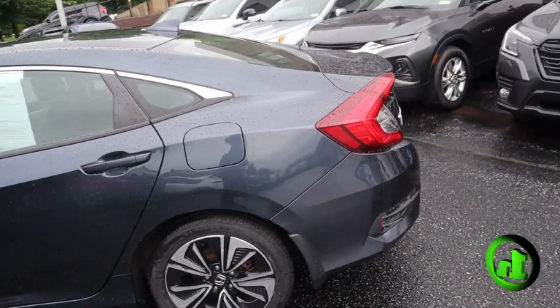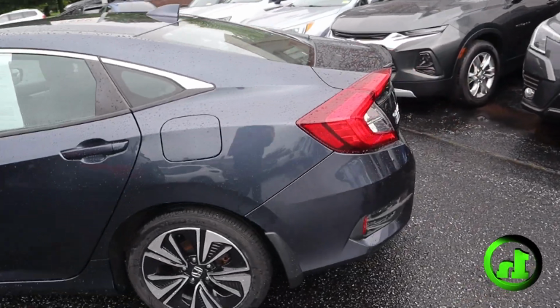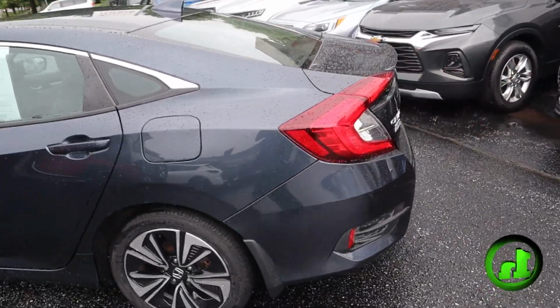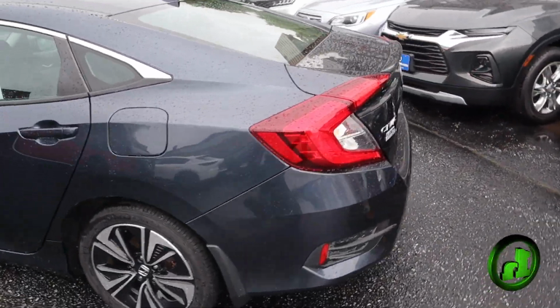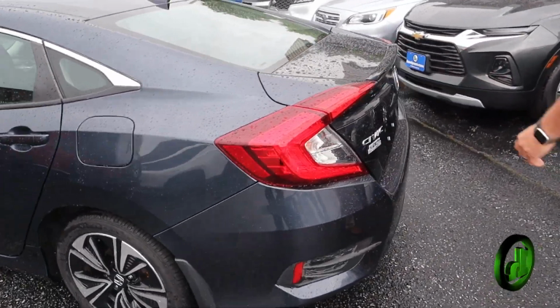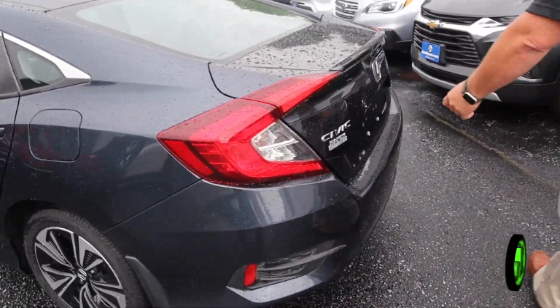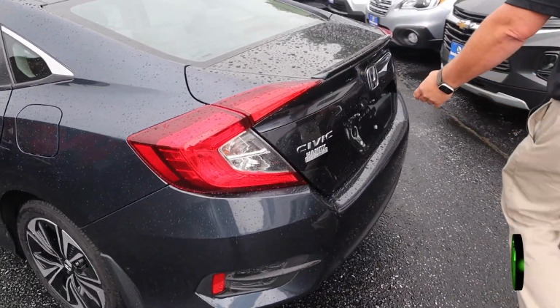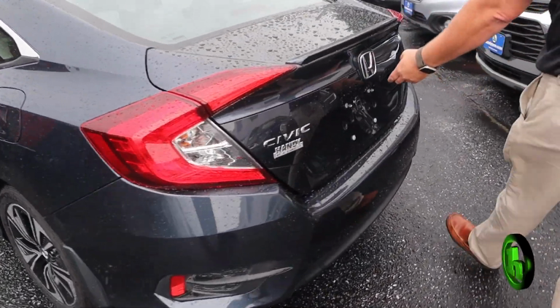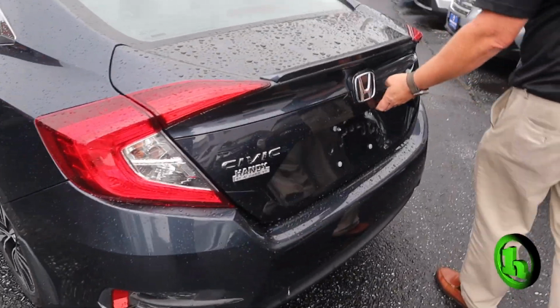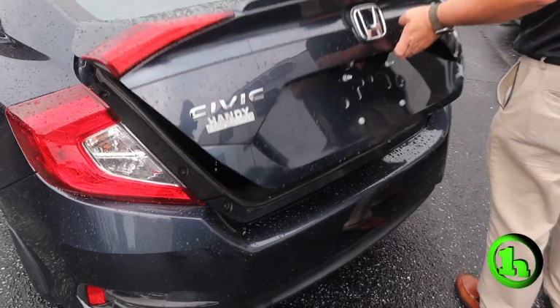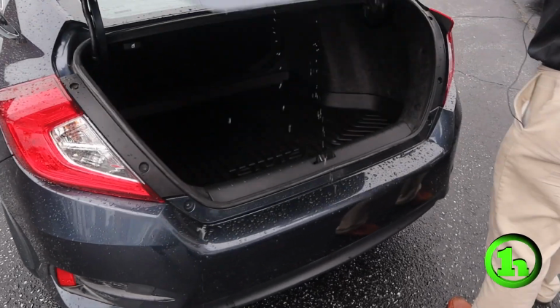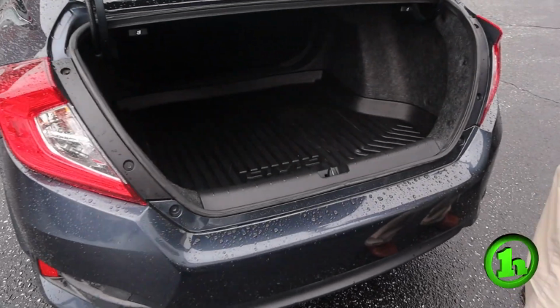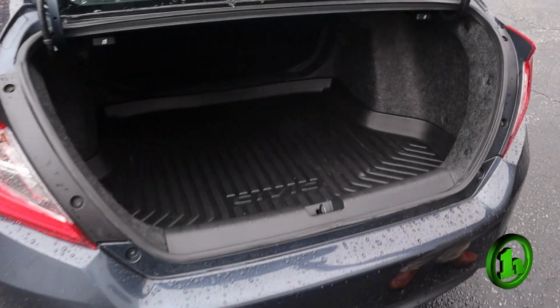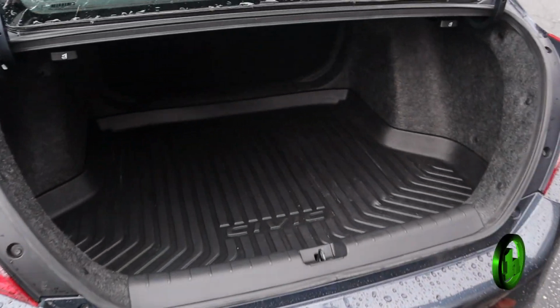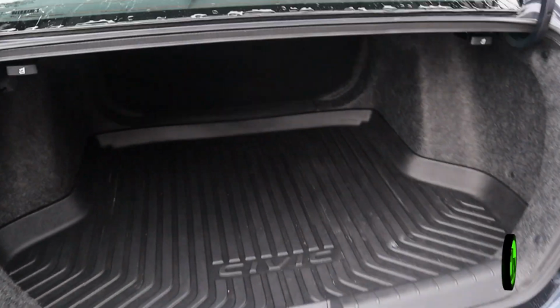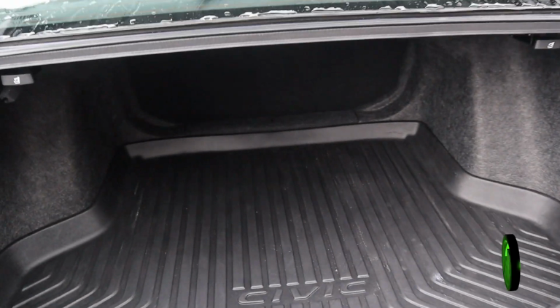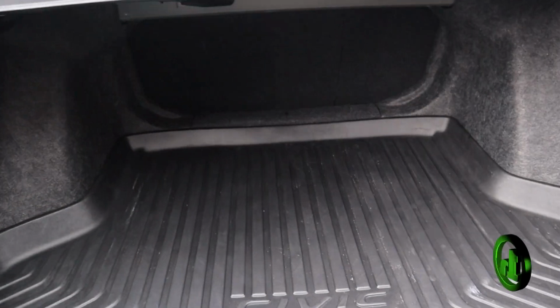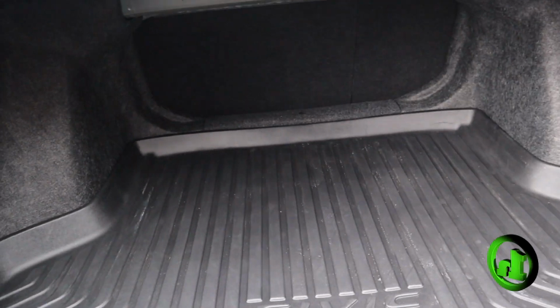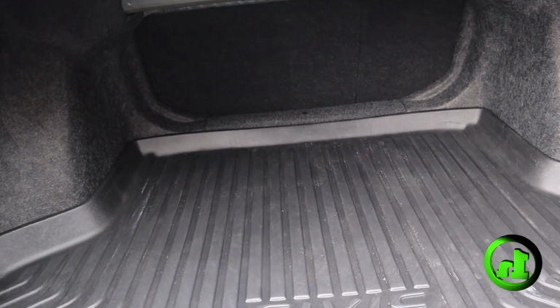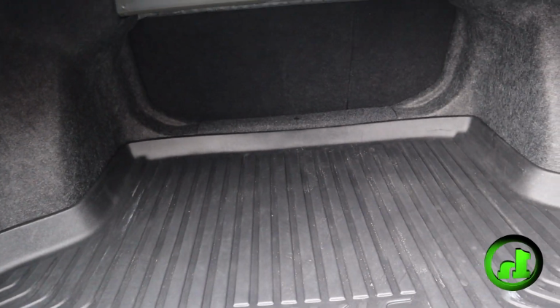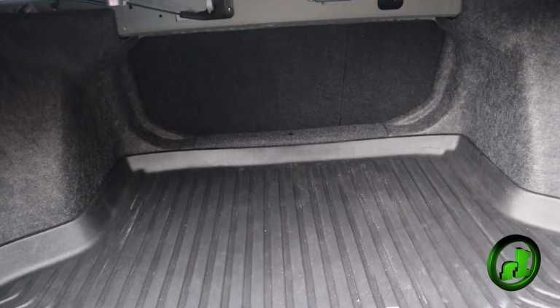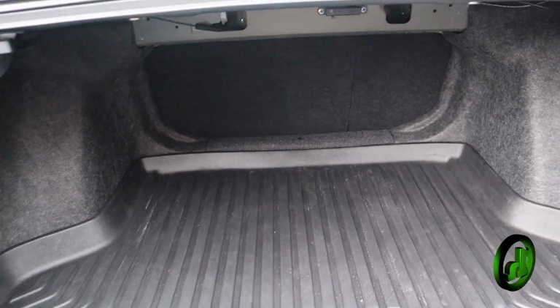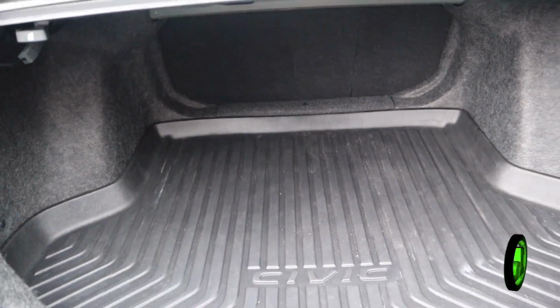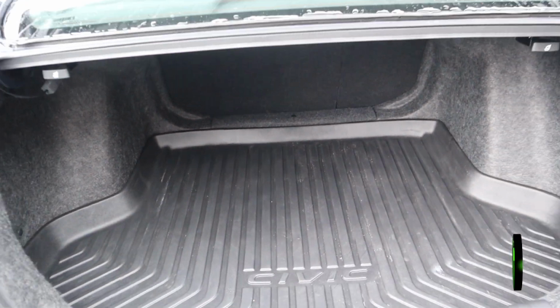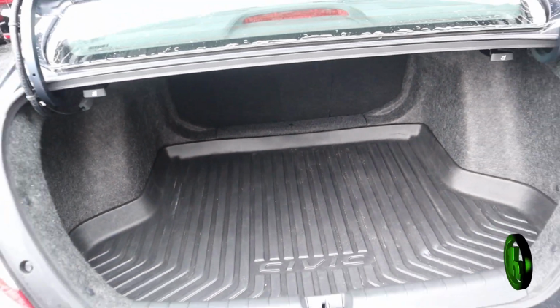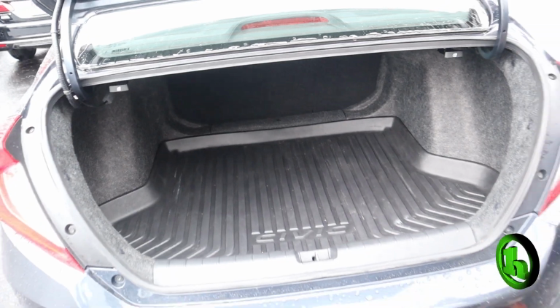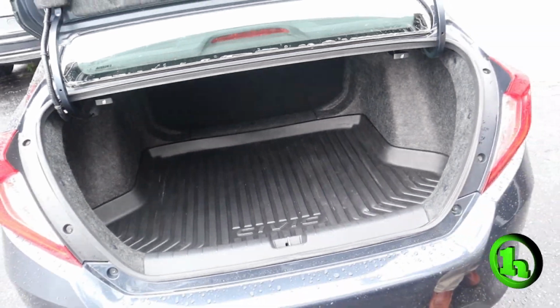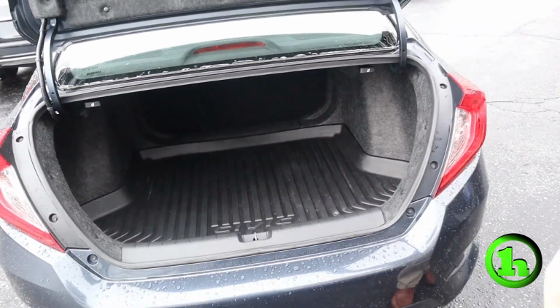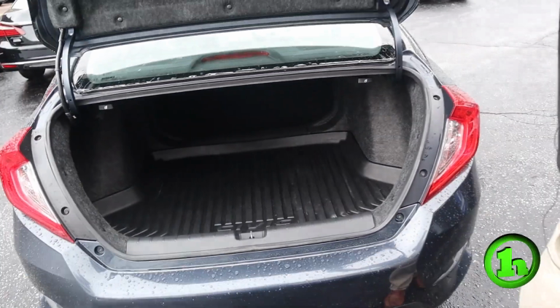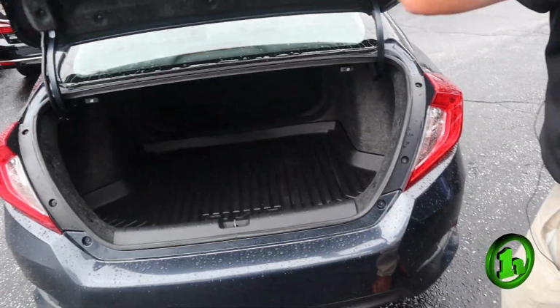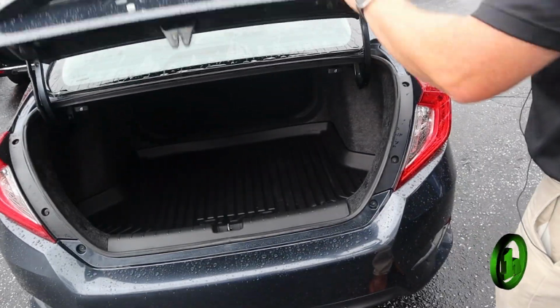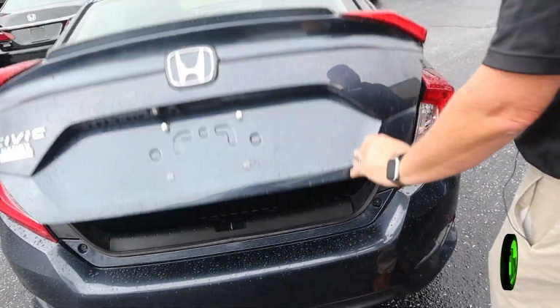Go around back and pop the trunk, let you take a look inside. Tons of space. Back seats fold down, giving you even more room for storage if needed.